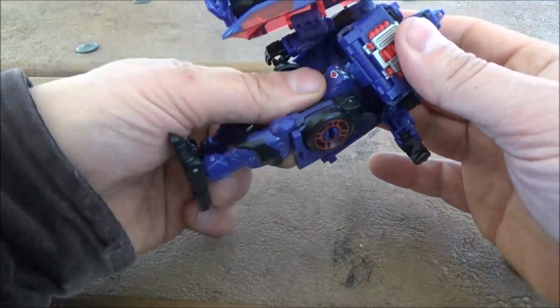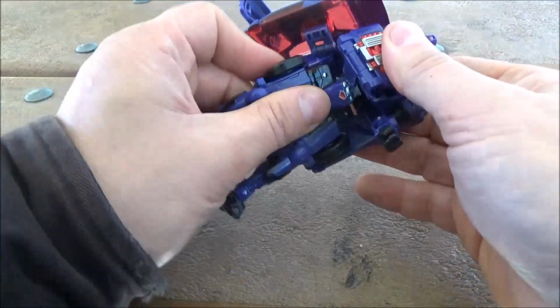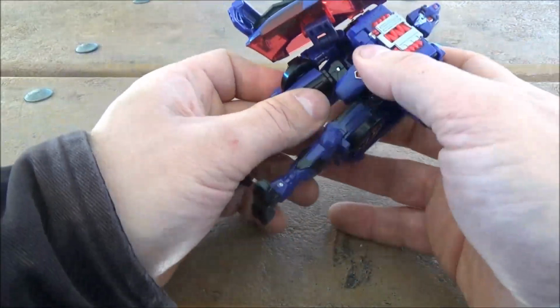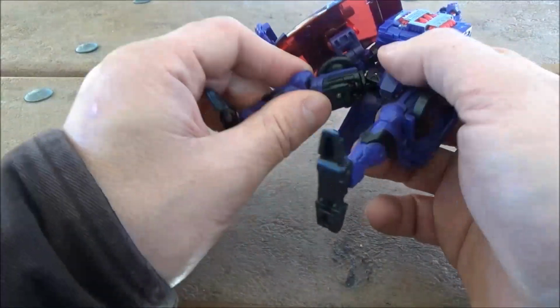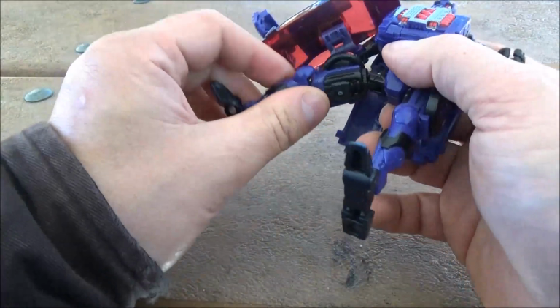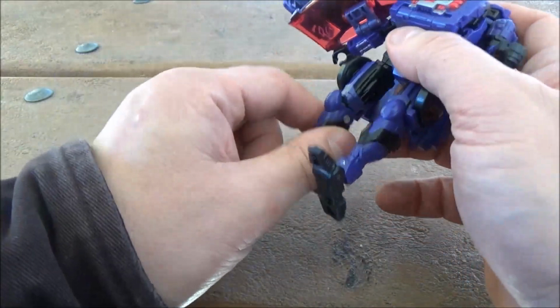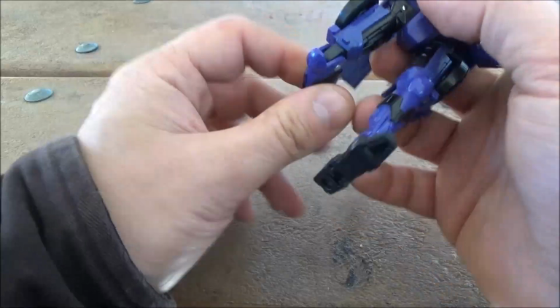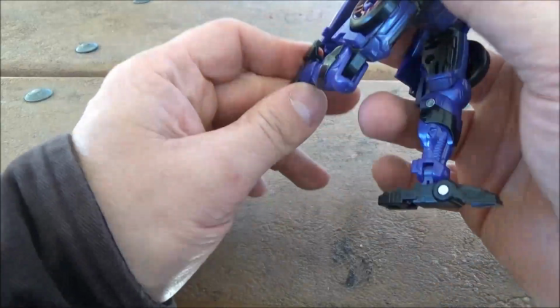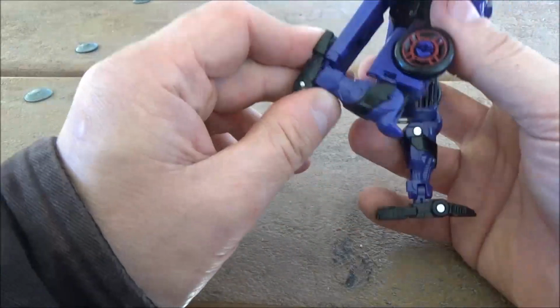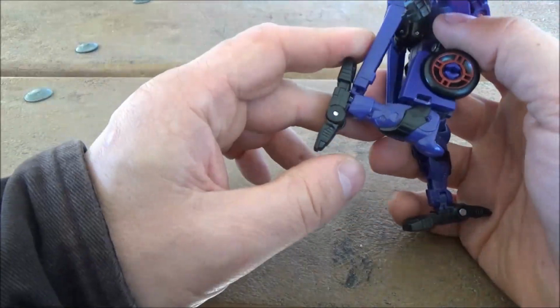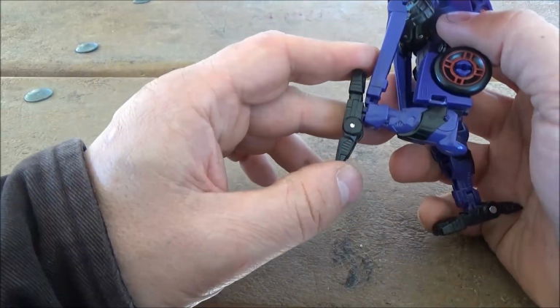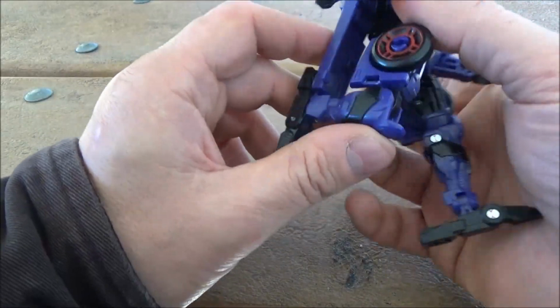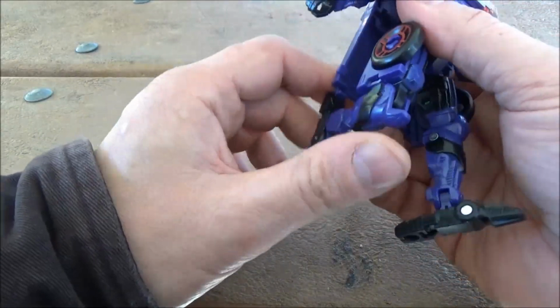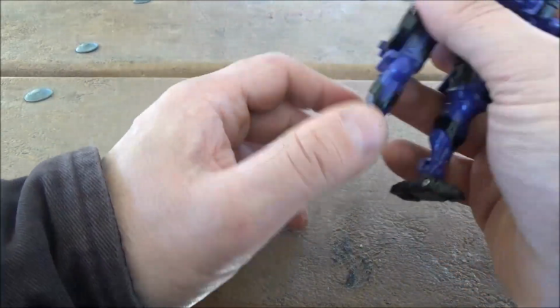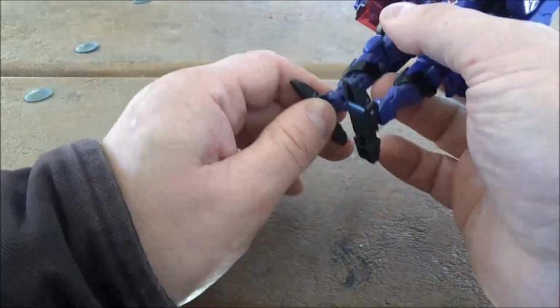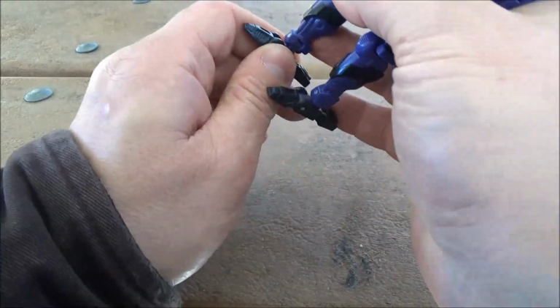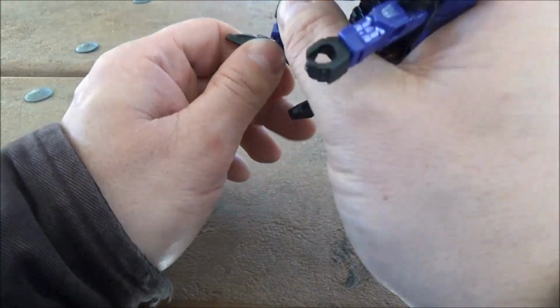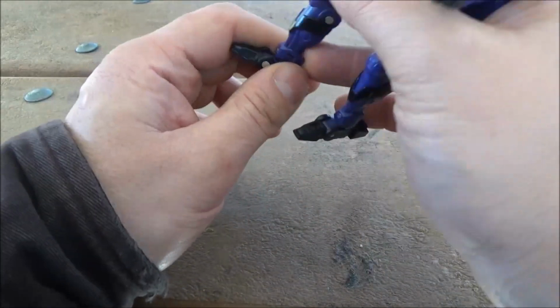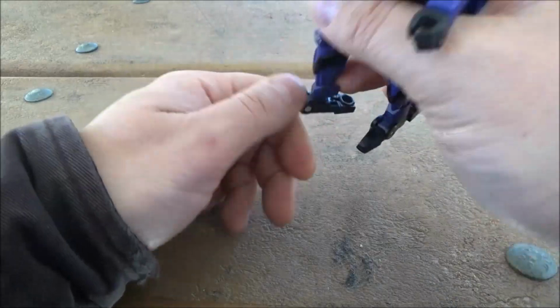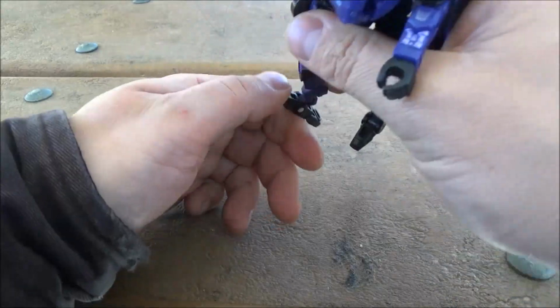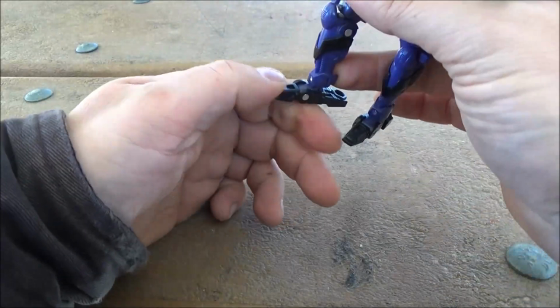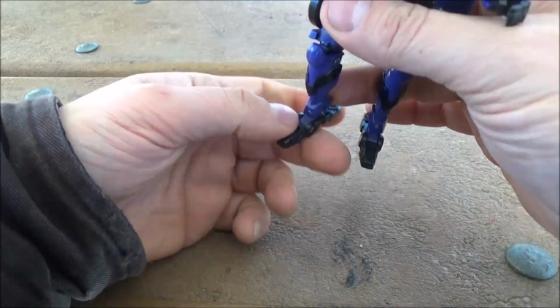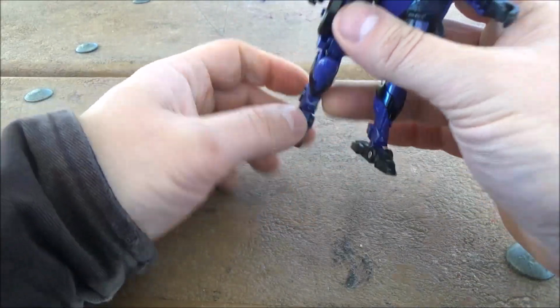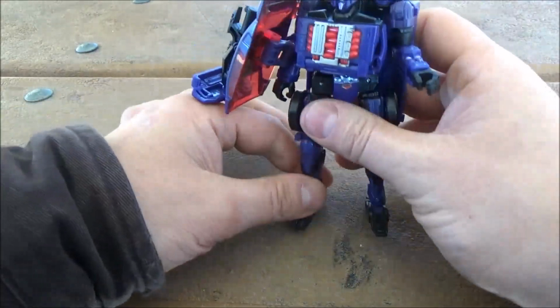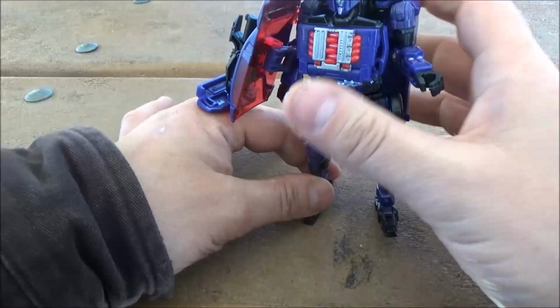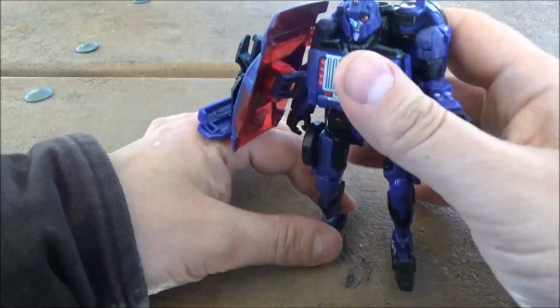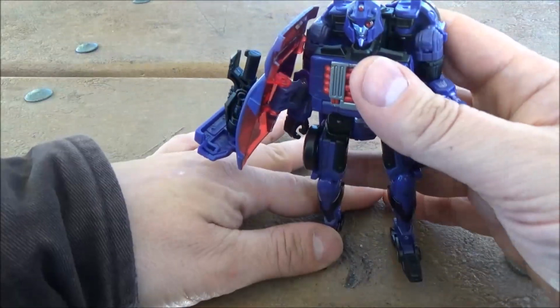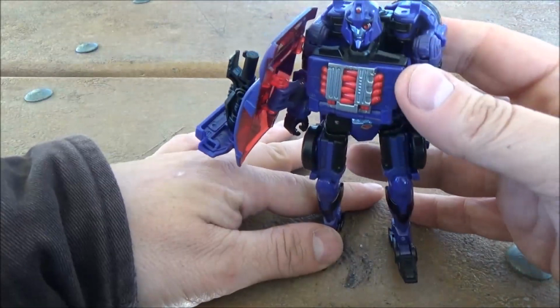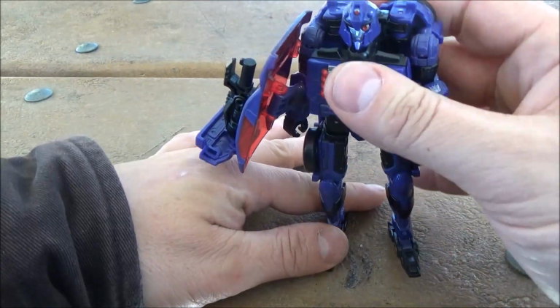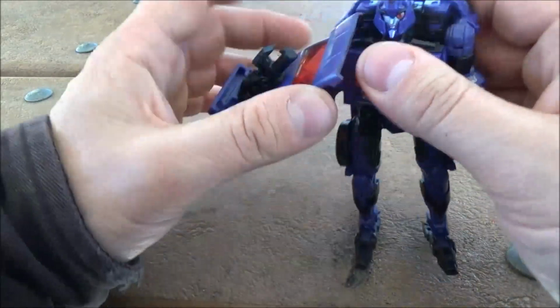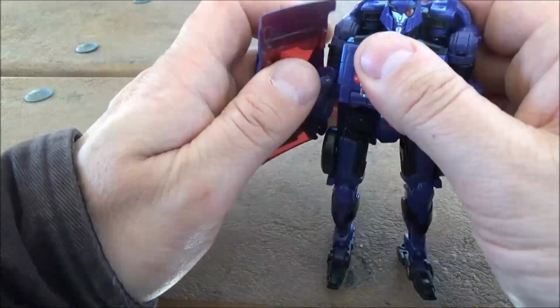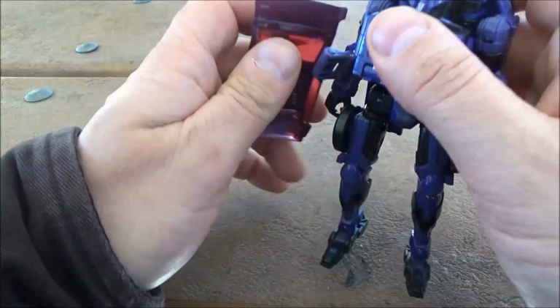Waist joint, universal joint for the hip, 90-degree knee, ankle tilt, toe tilt. So there is definitely articulation to be had and you can get this figure into some nice poses, provided it wants to cooperate with you.